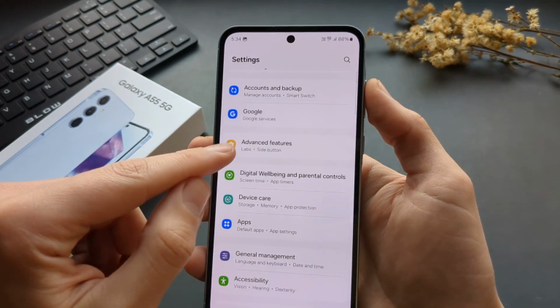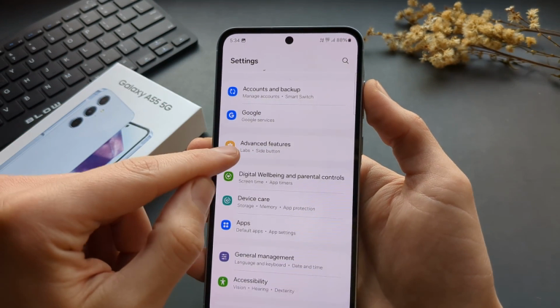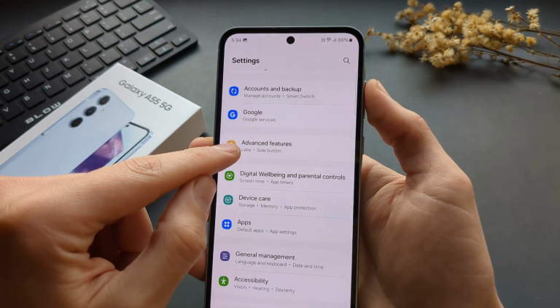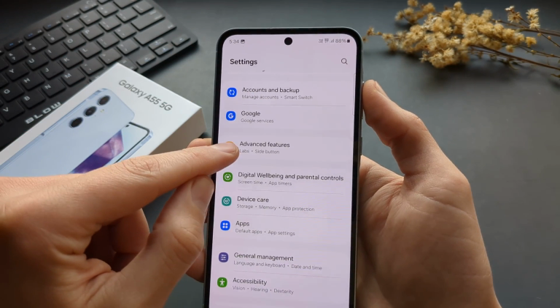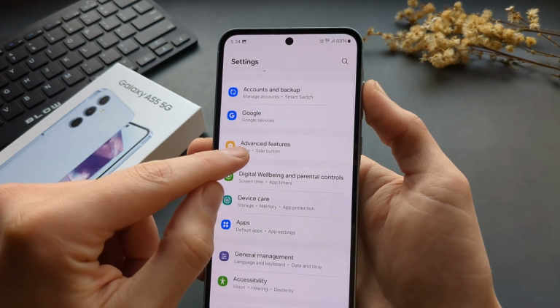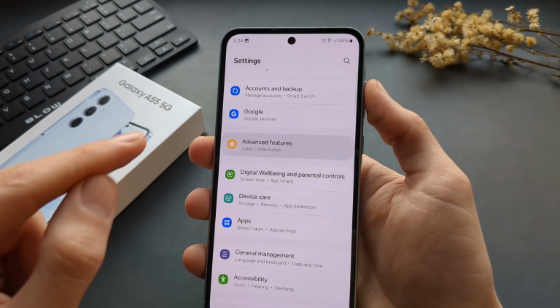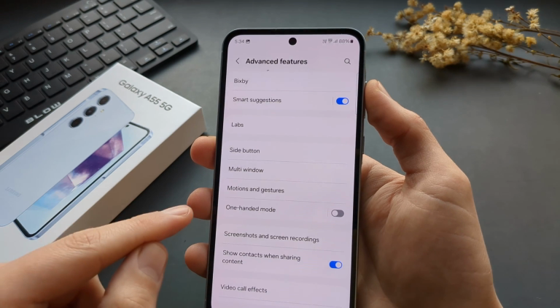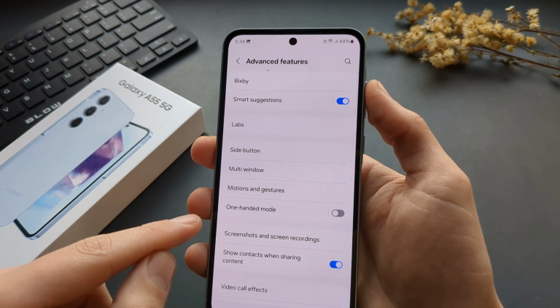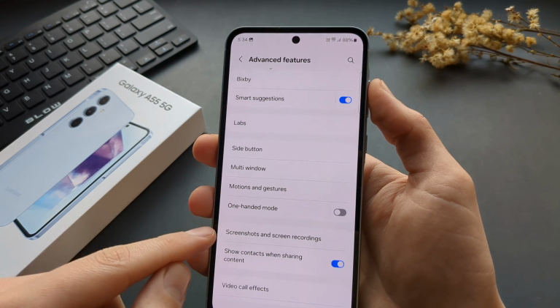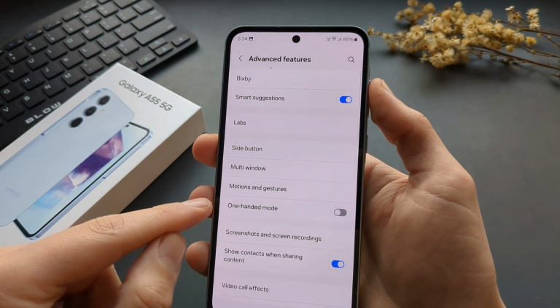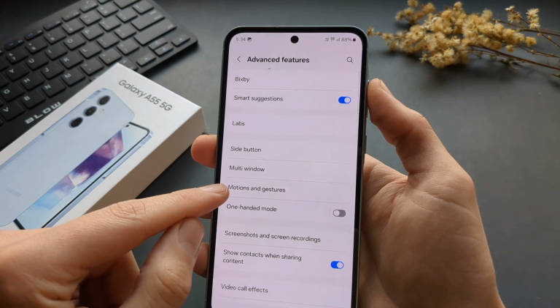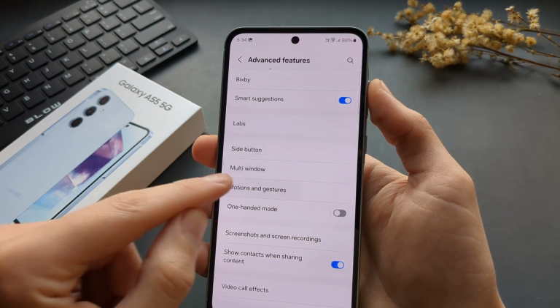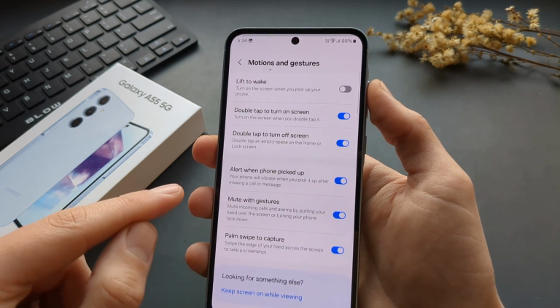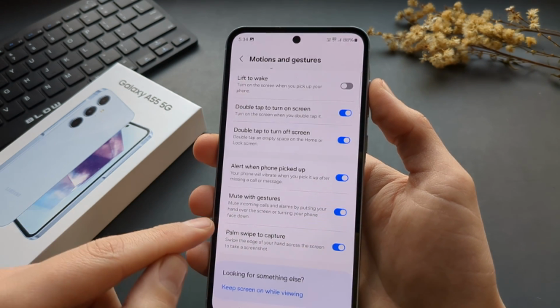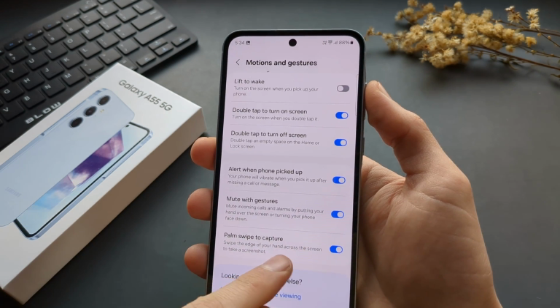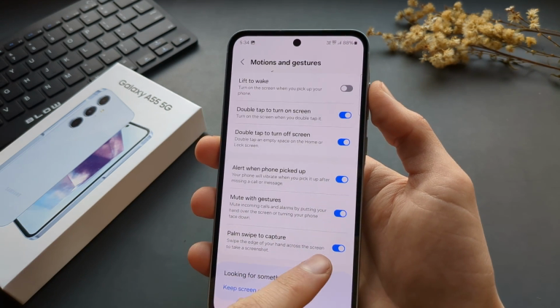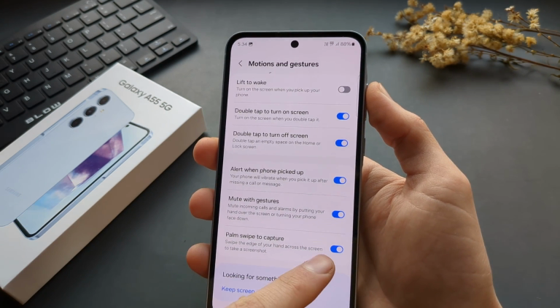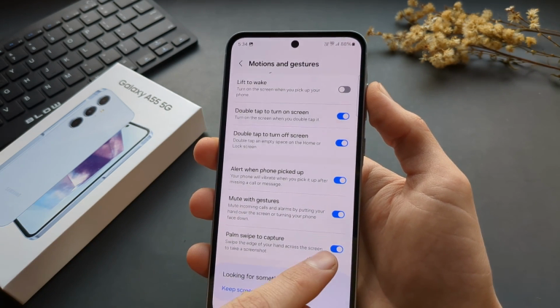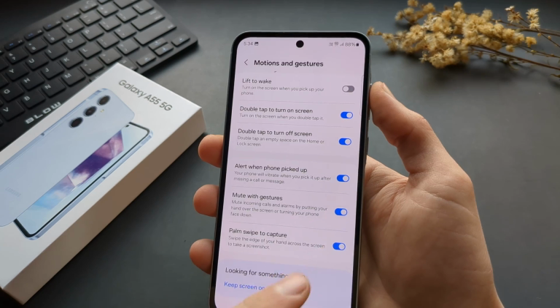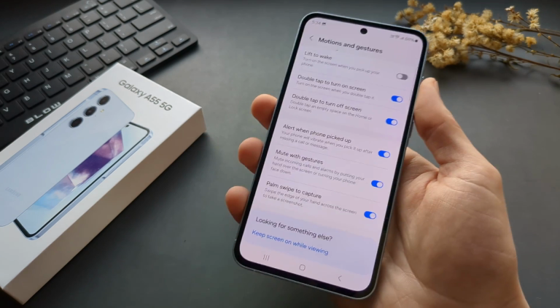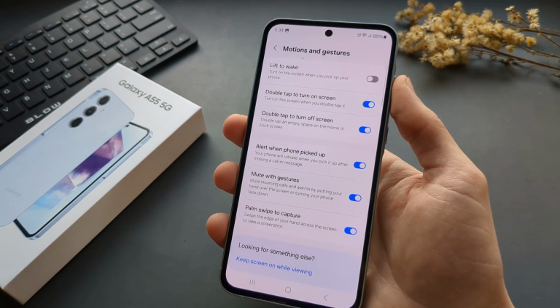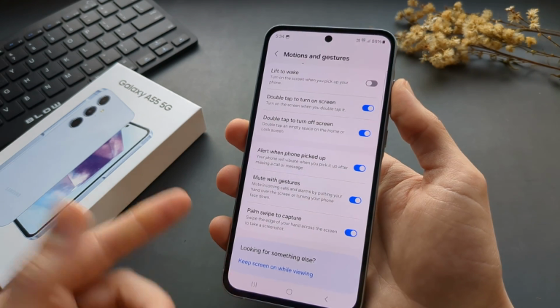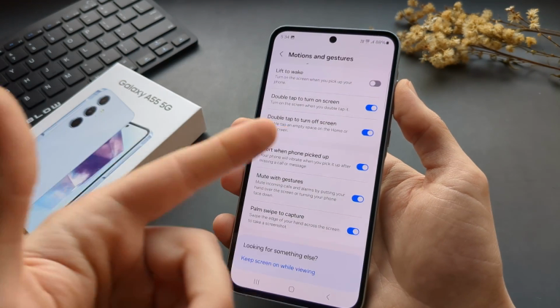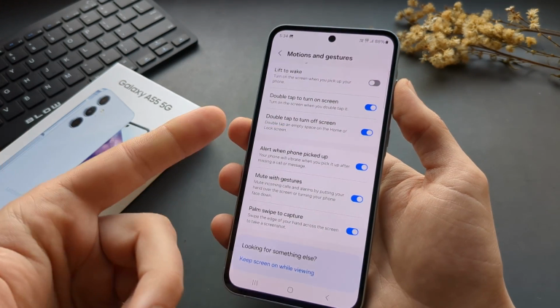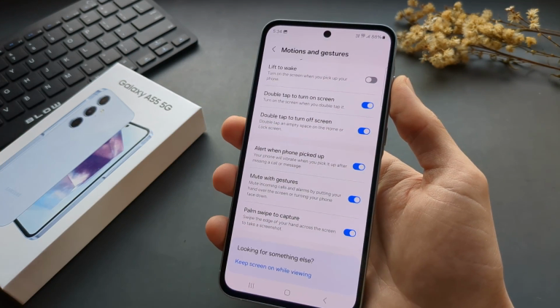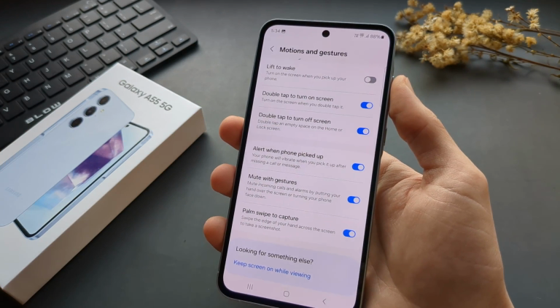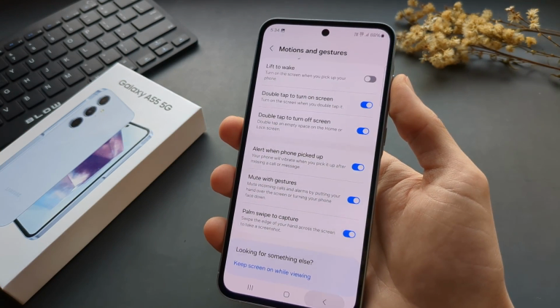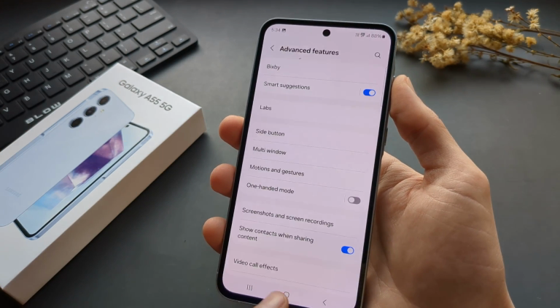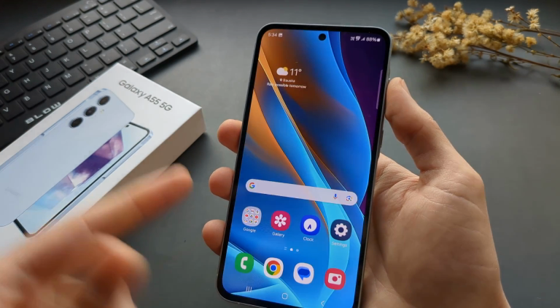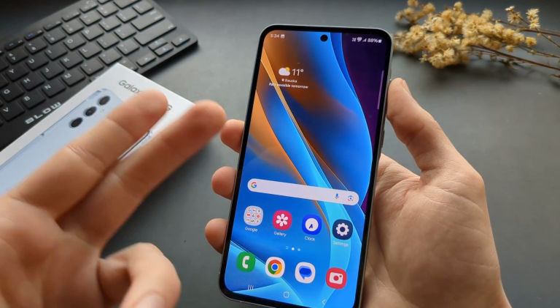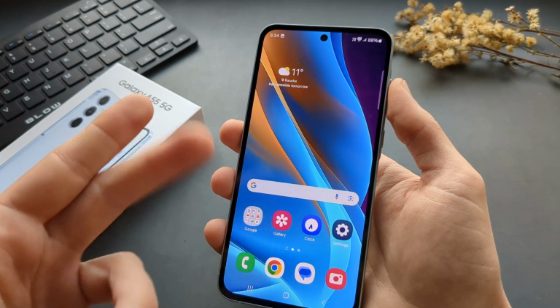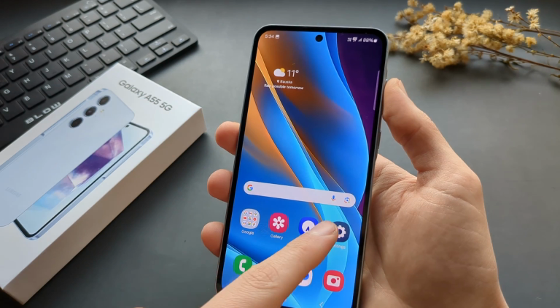Click on Motions and Gestures and make sure you have Palm Swipe to Capture enabled. By default it's usually already enabled.